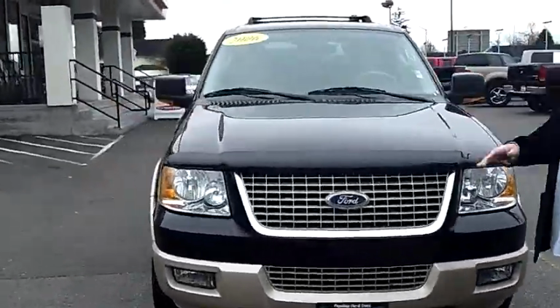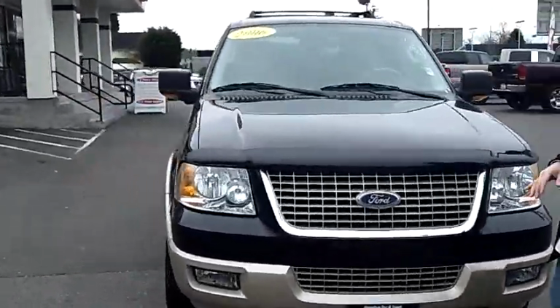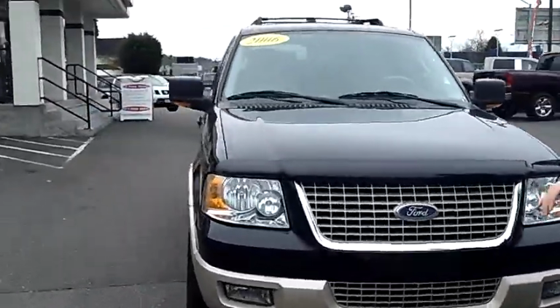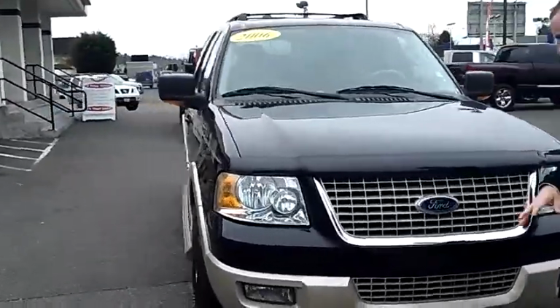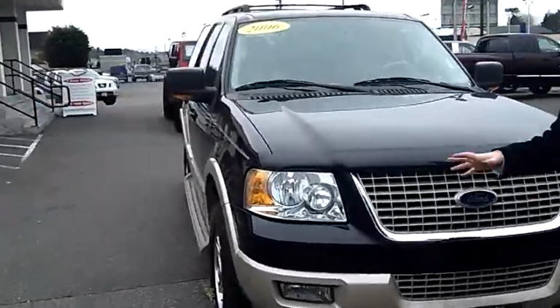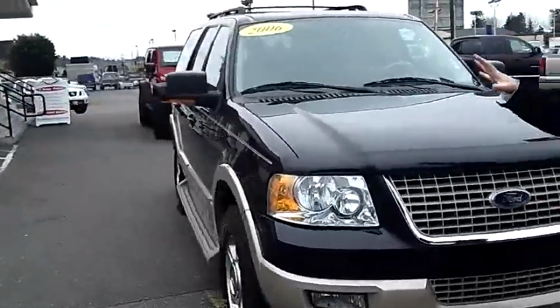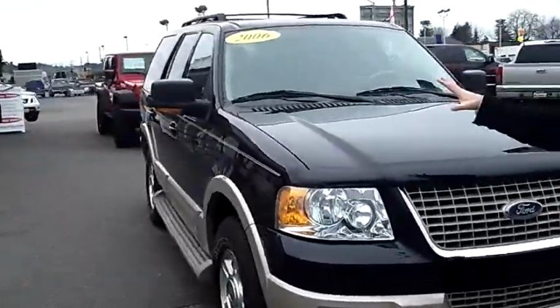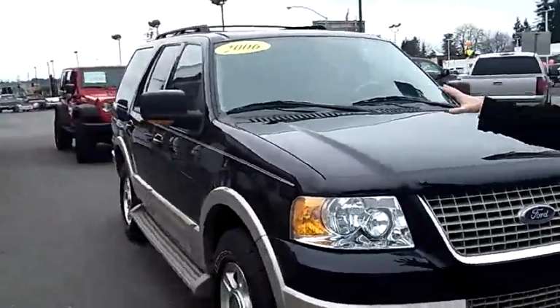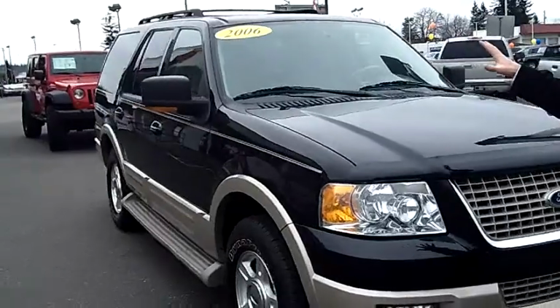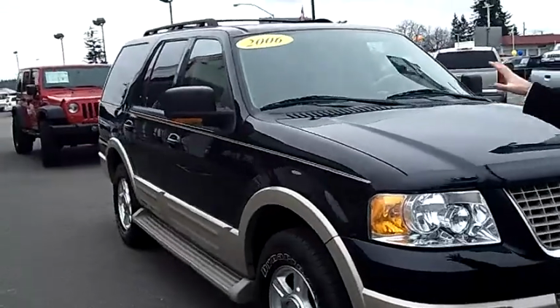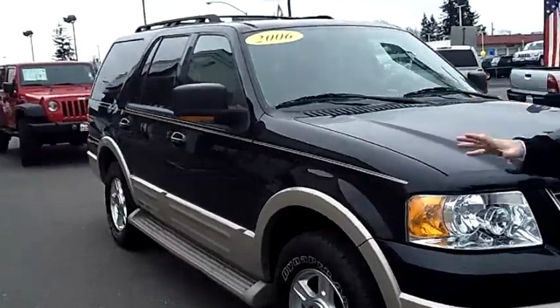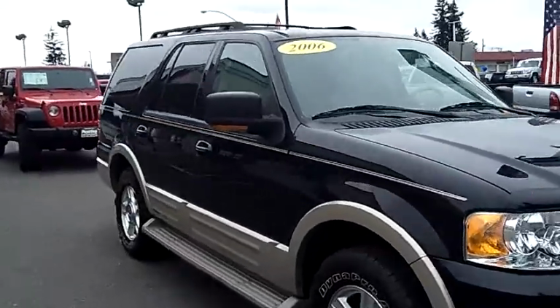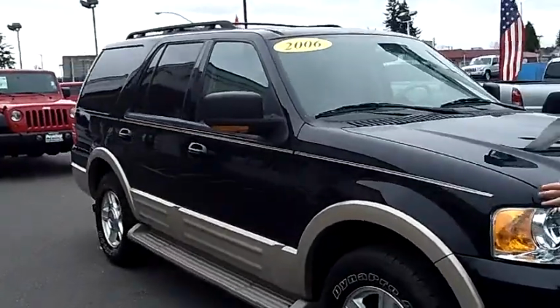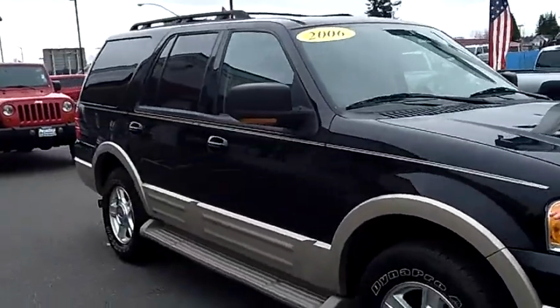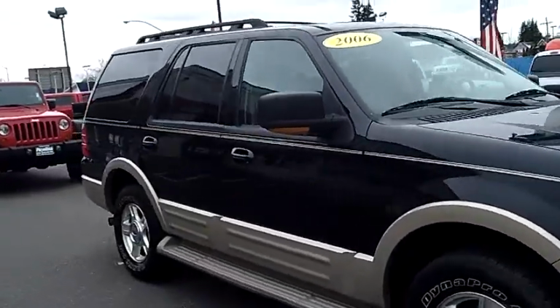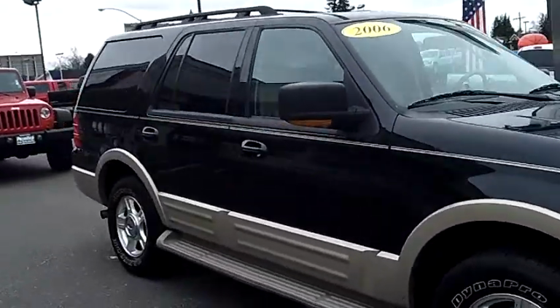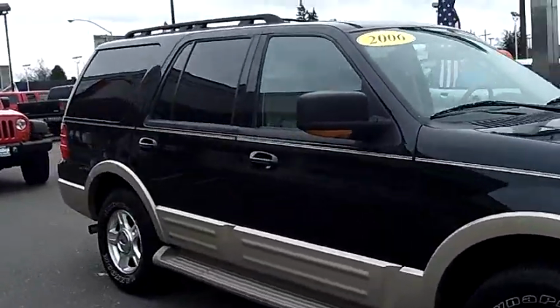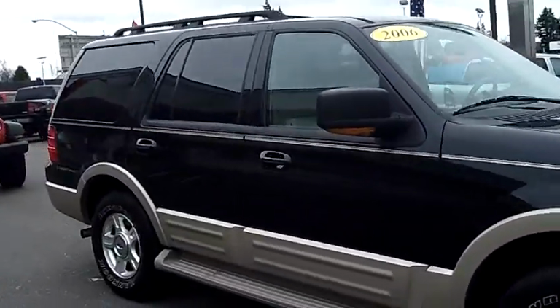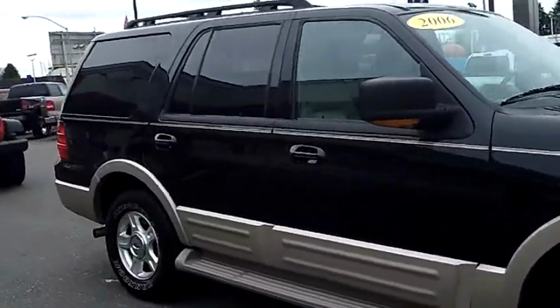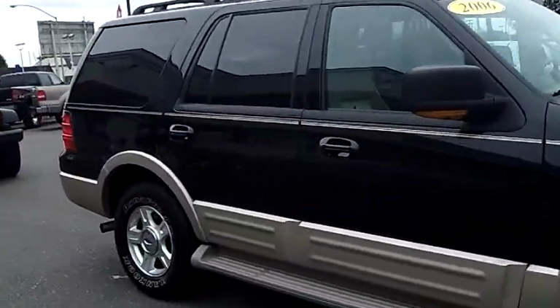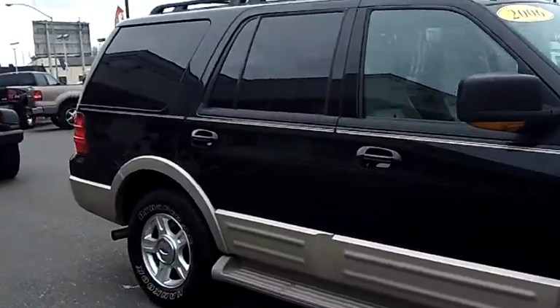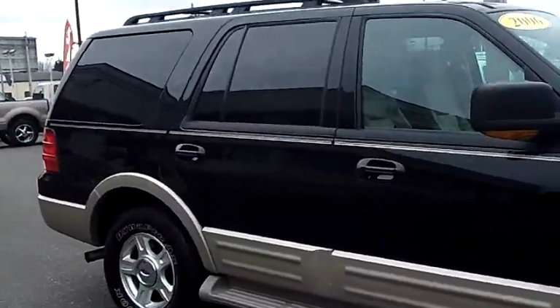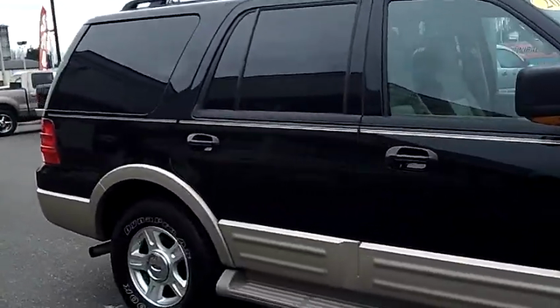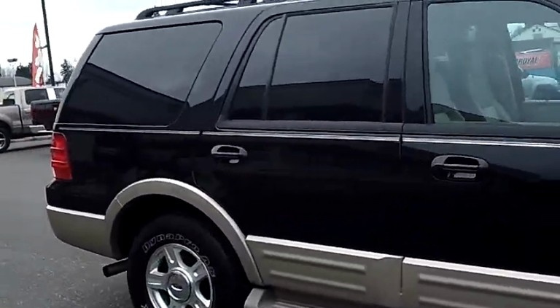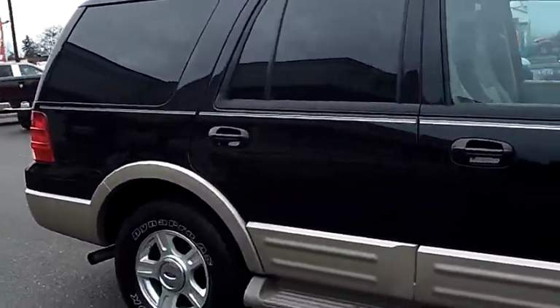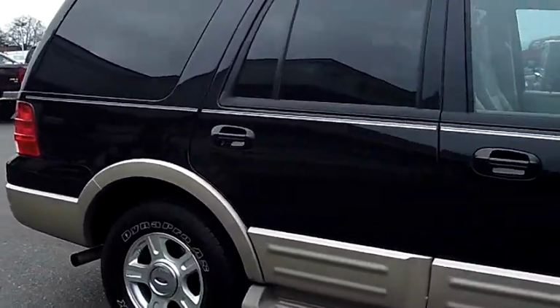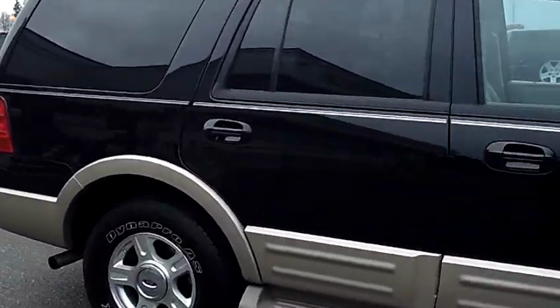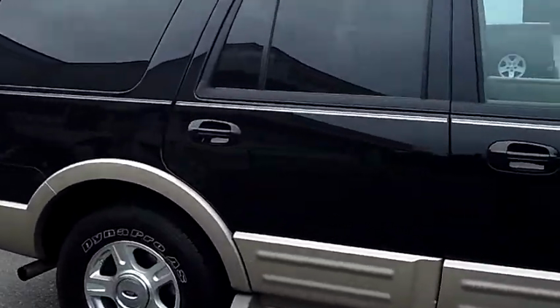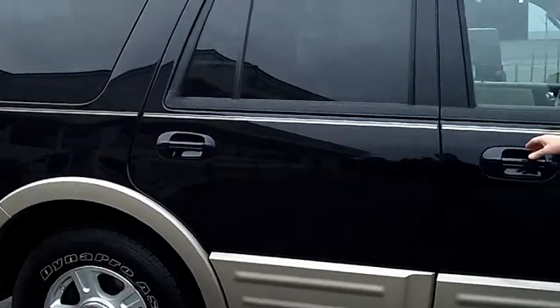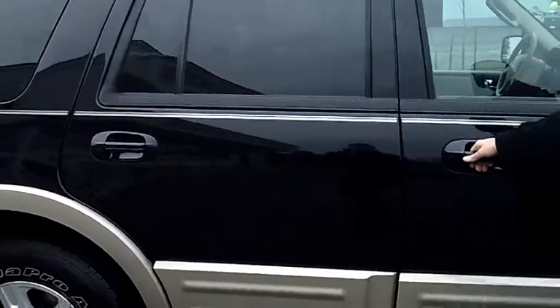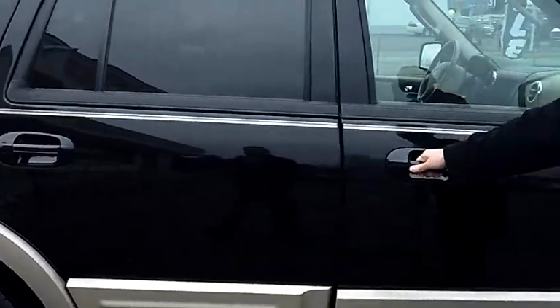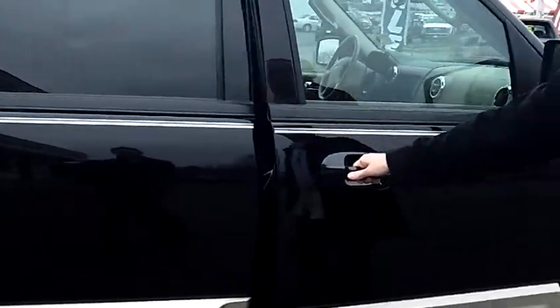As we walk around the Expedition here, I'd like you to take notice of the condition of the exterior. You'll notice that the black paint and the body are in excellent condition on this Eddie Bauer Expedition.